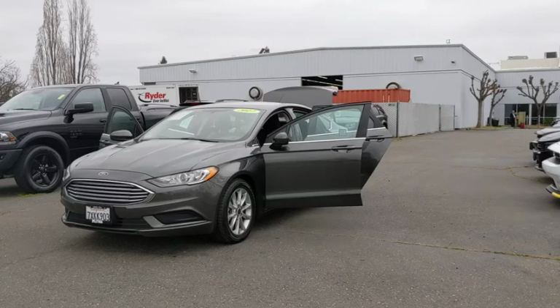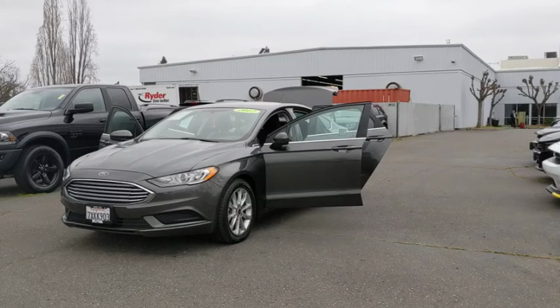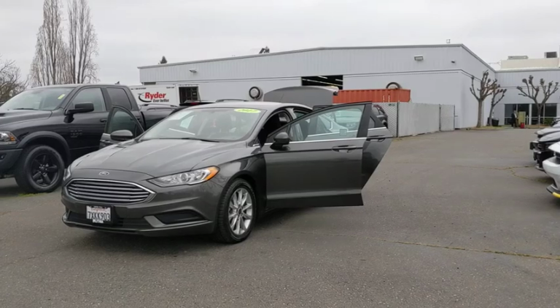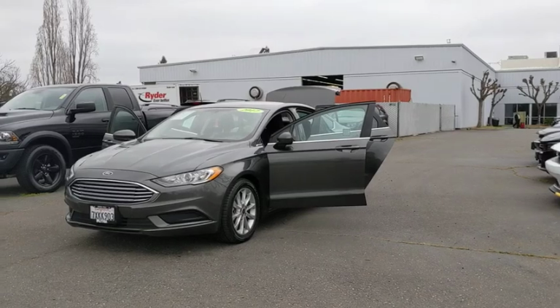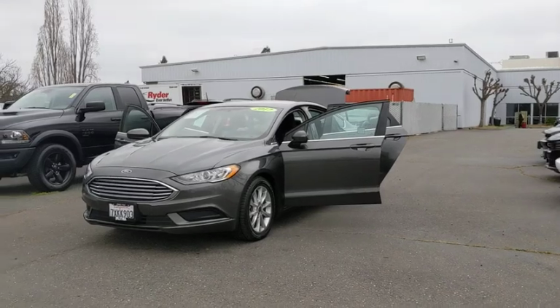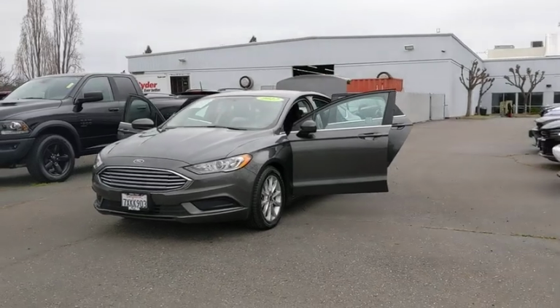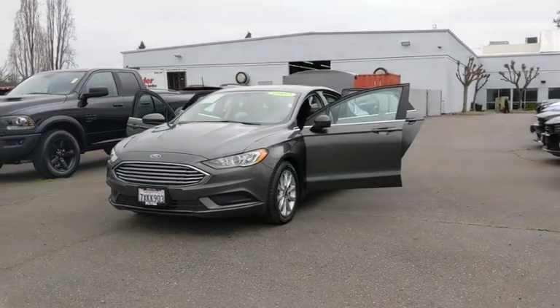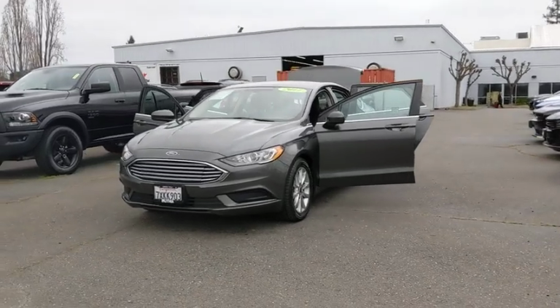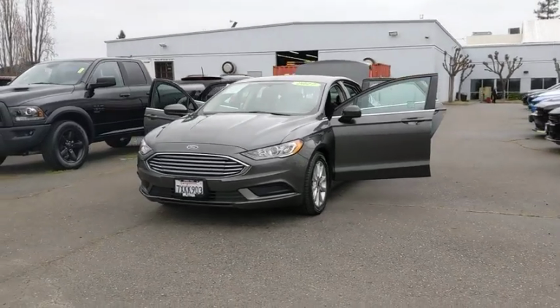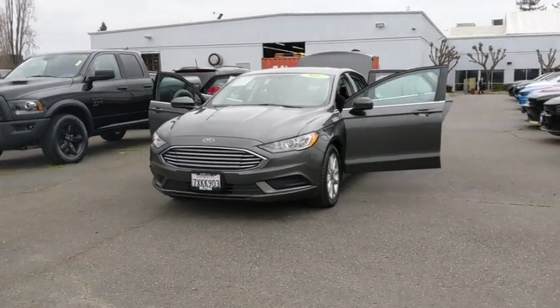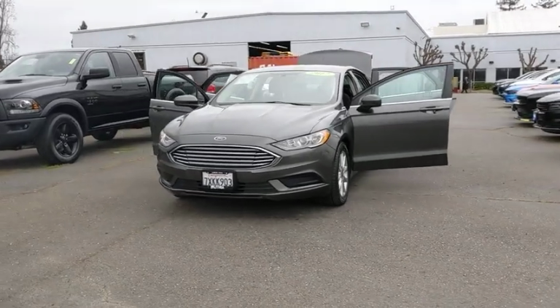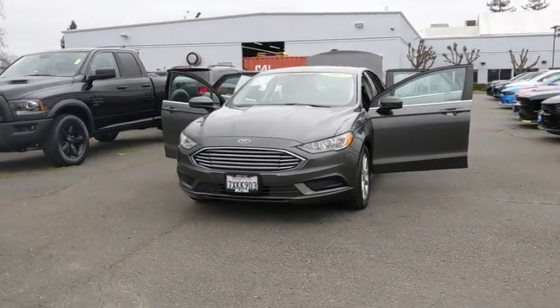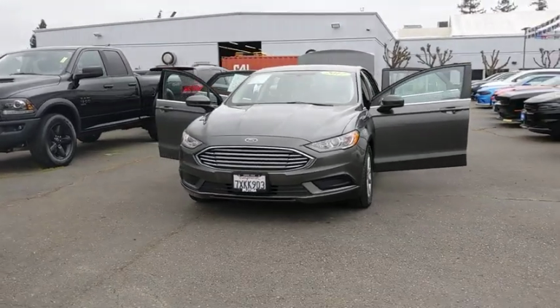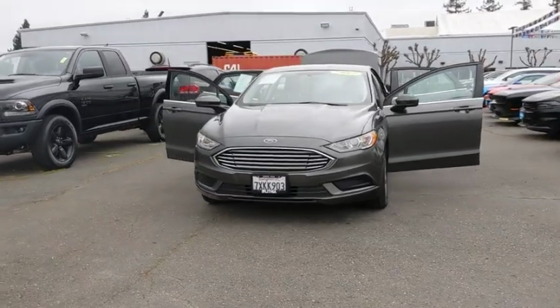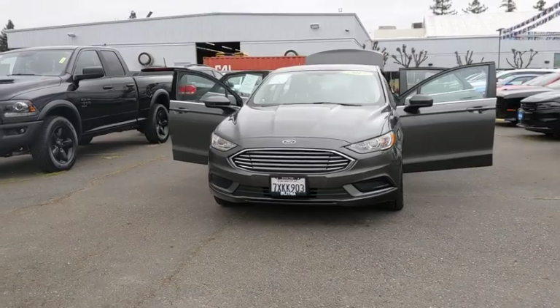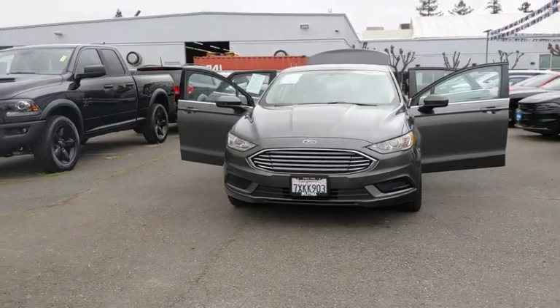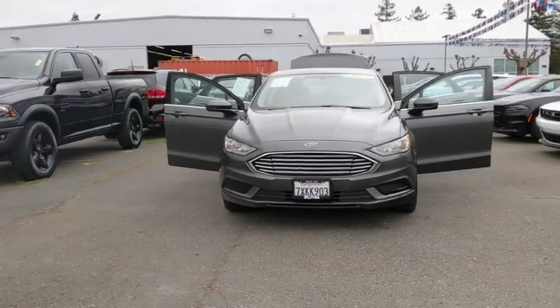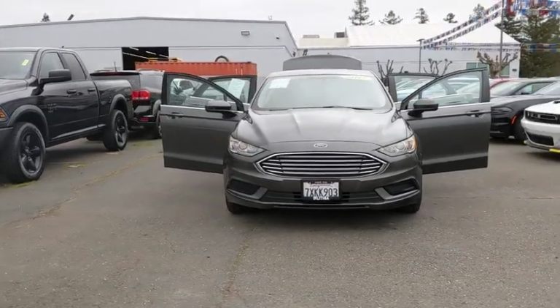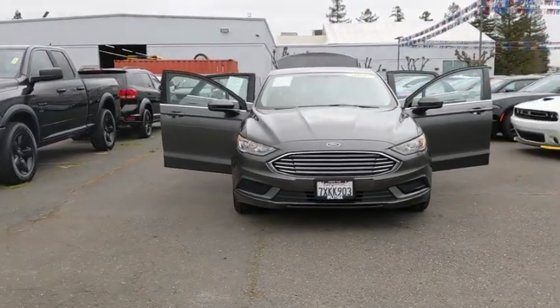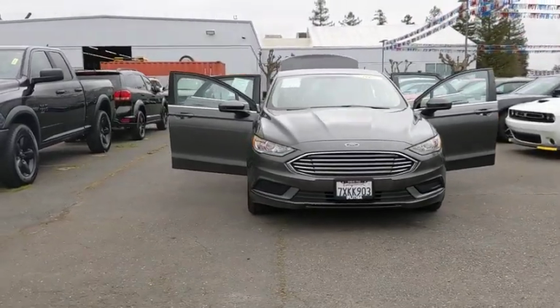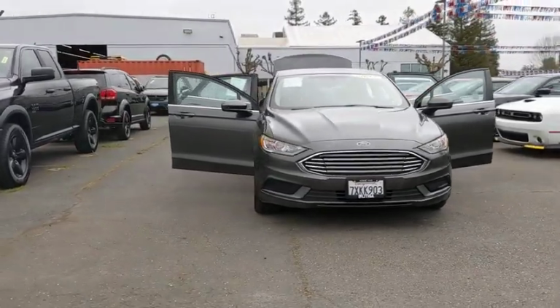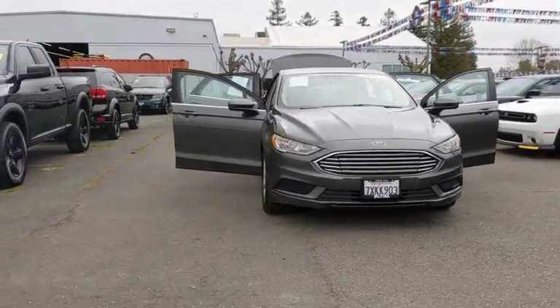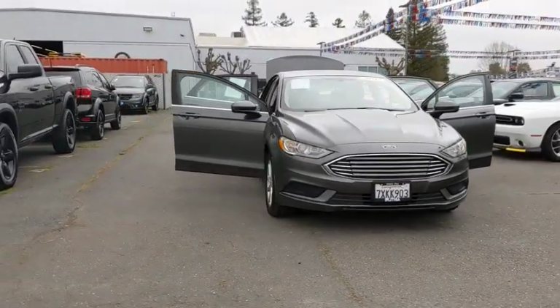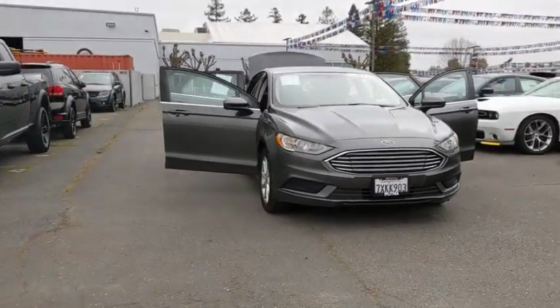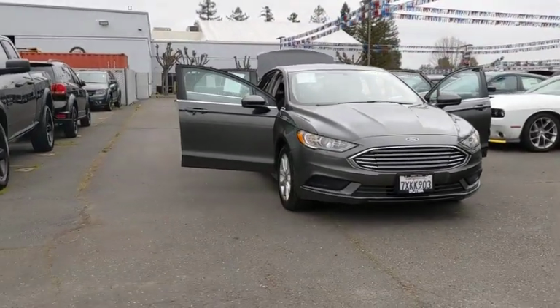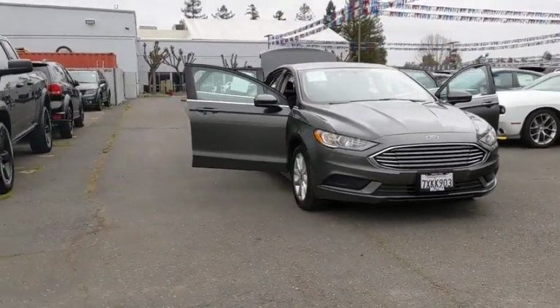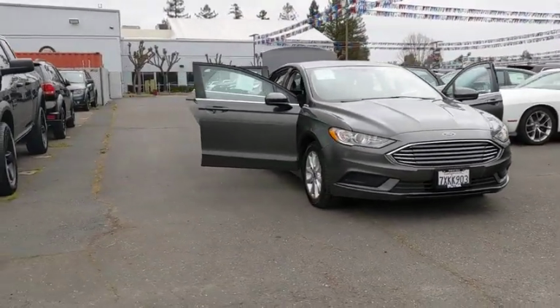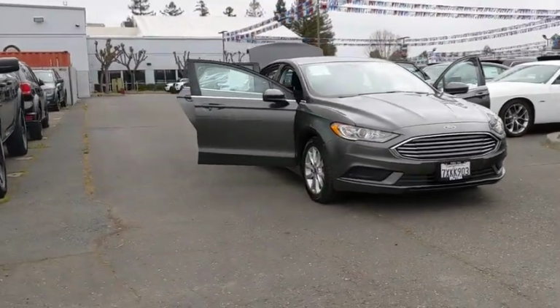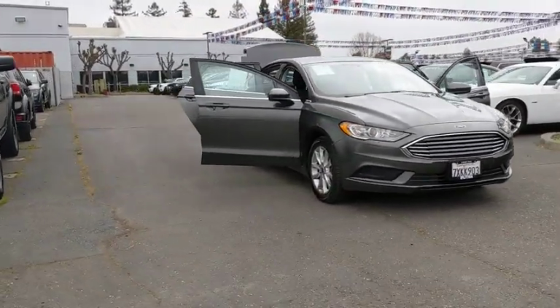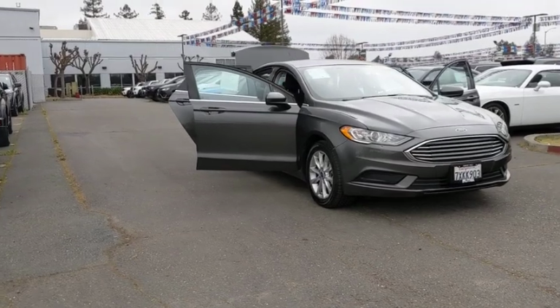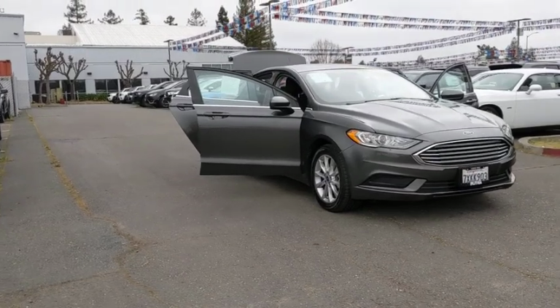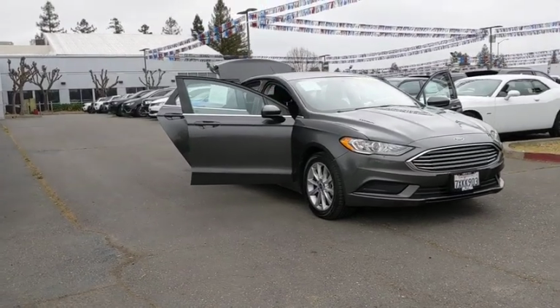Stop by and take a look at the 2017 Ford Fusion. You can have both impressive power and great economy in a Fusion. This vehicle has less than 35,000 miles.